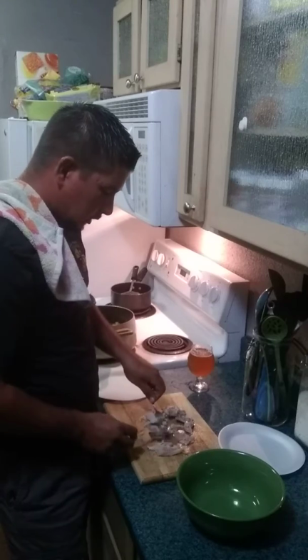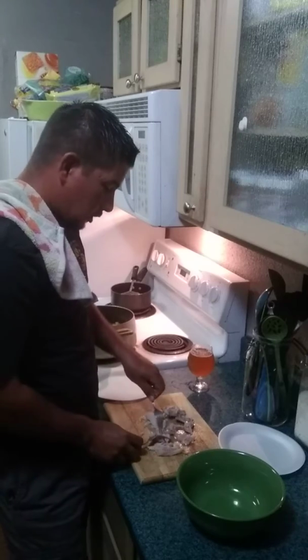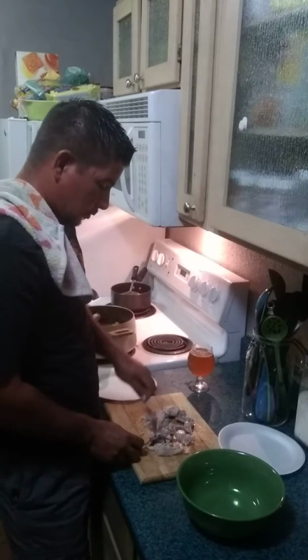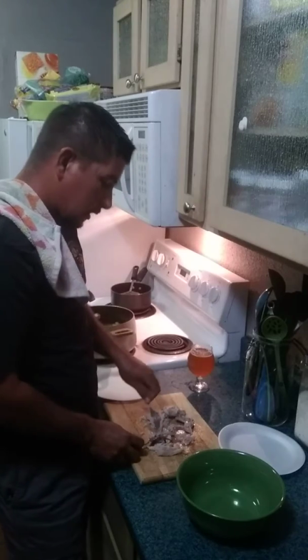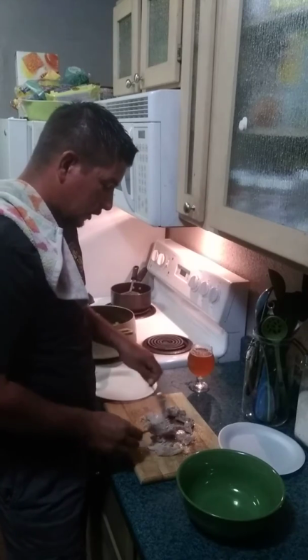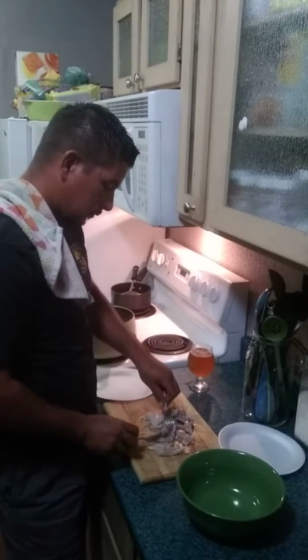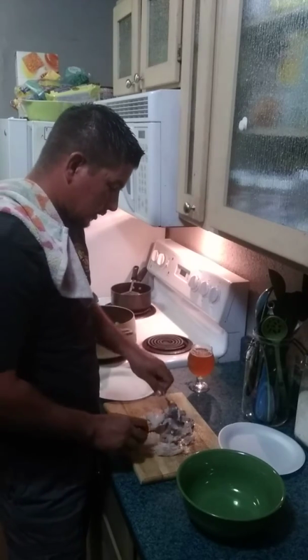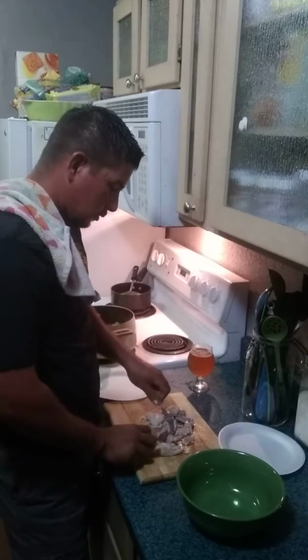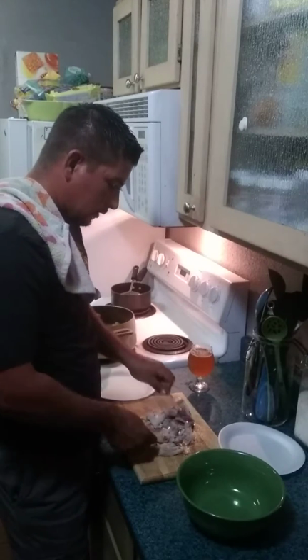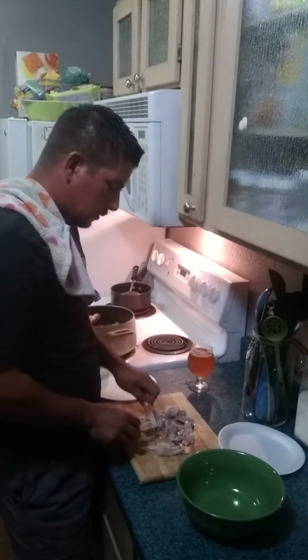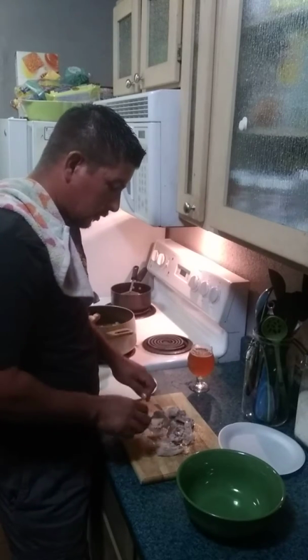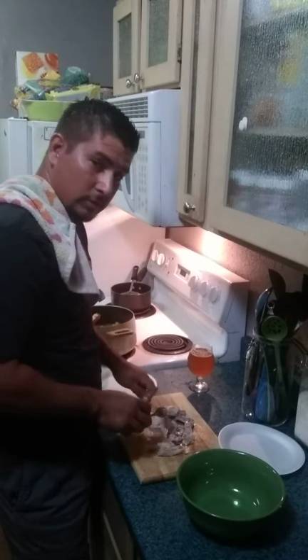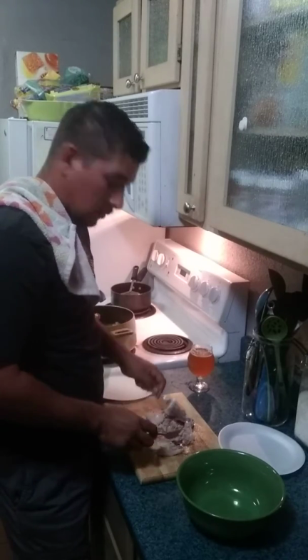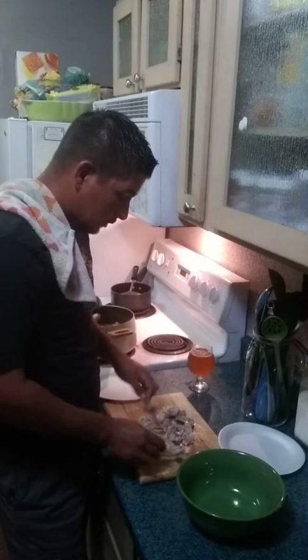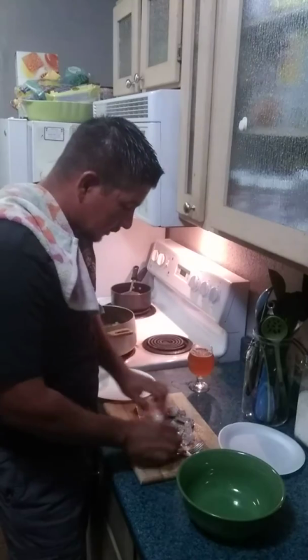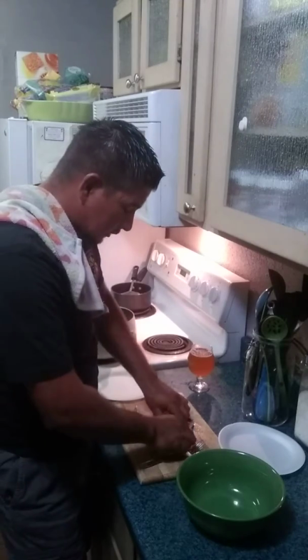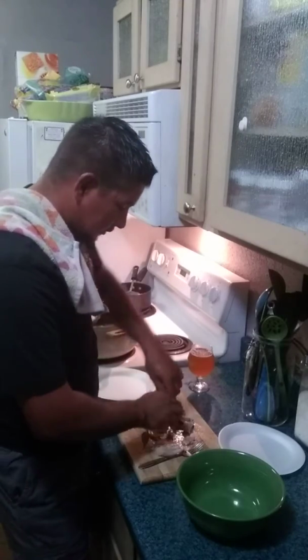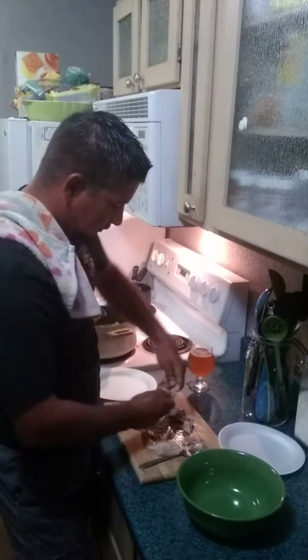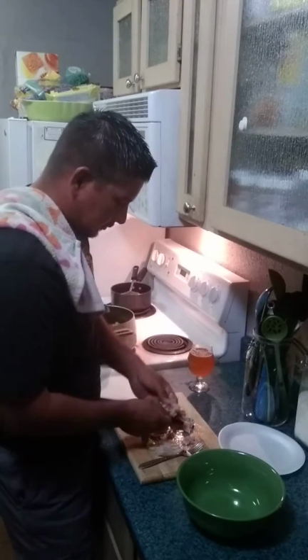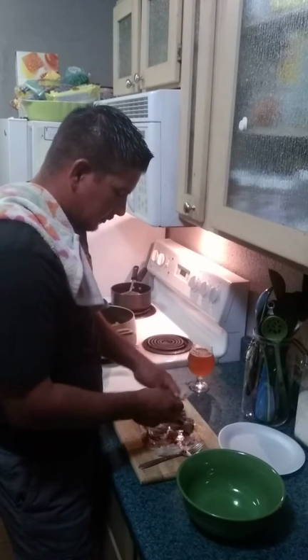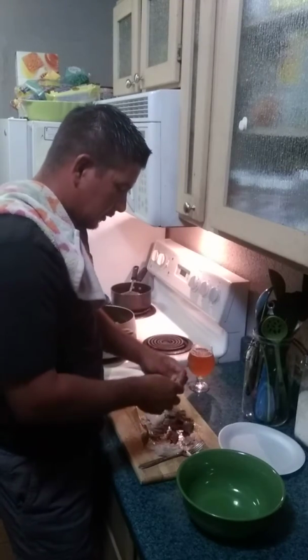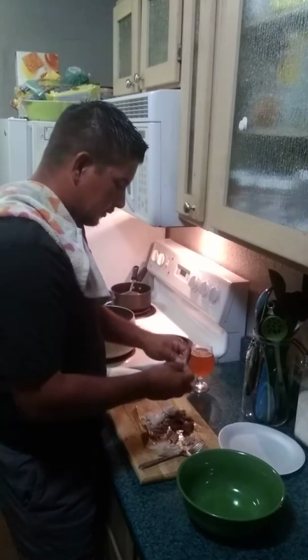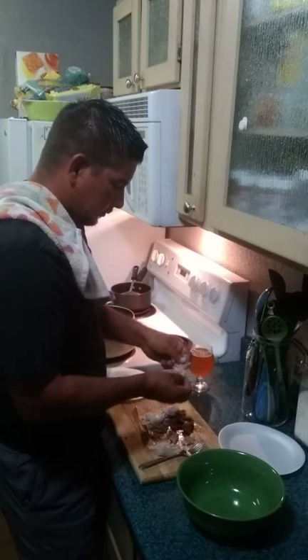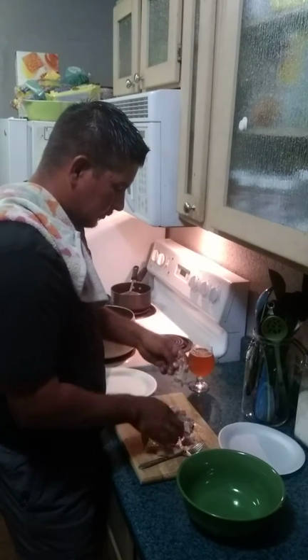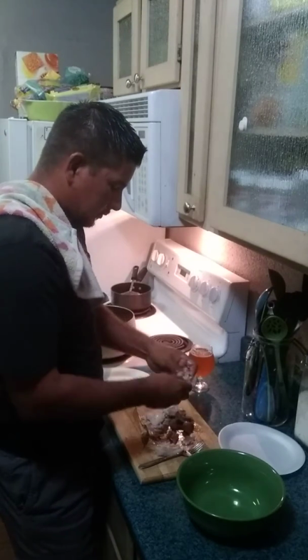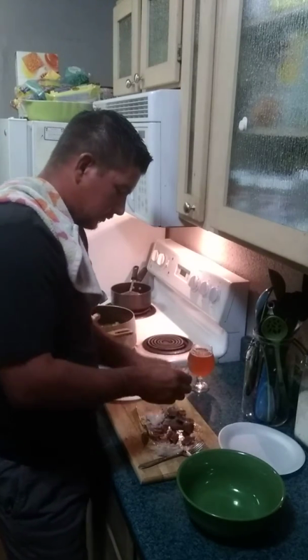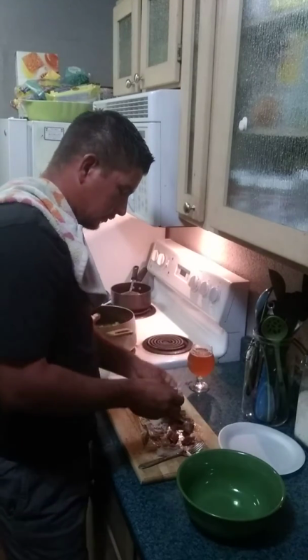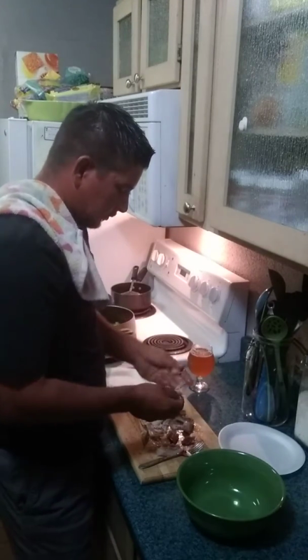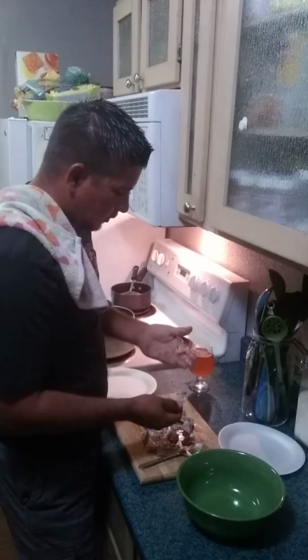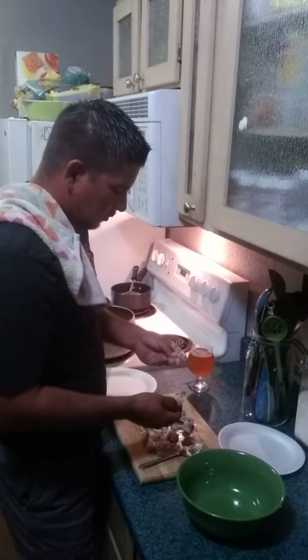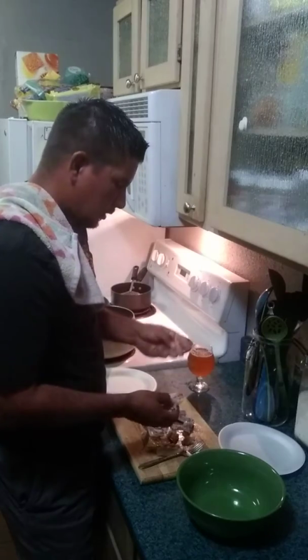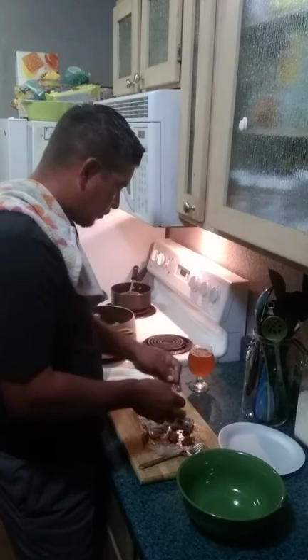This is really really hot. I should have let it cool down a little bit before I started recording. That's a bone.